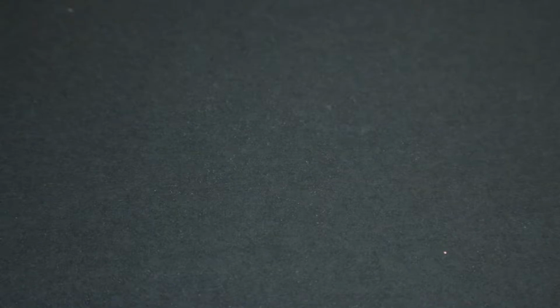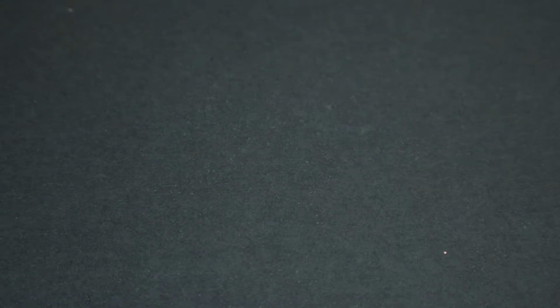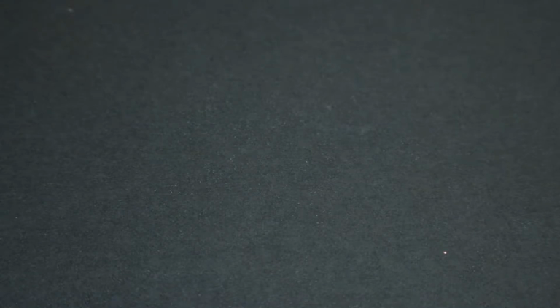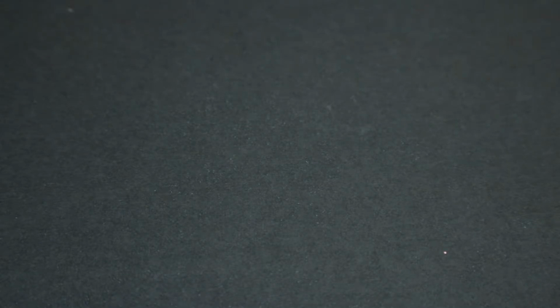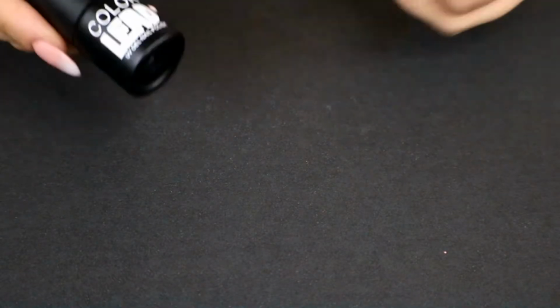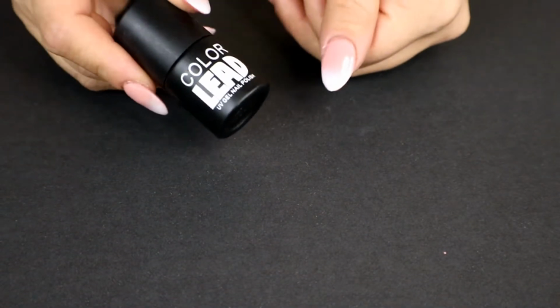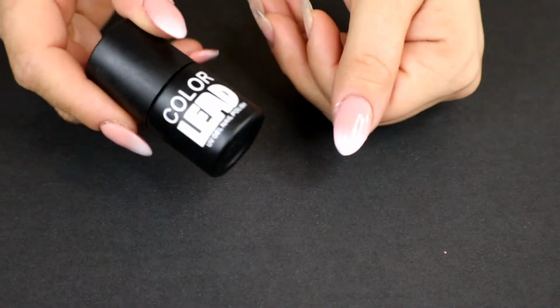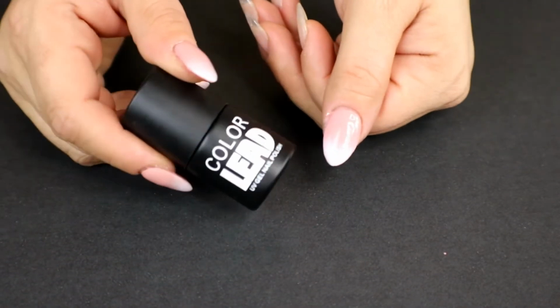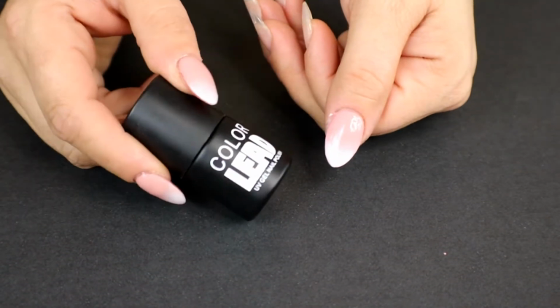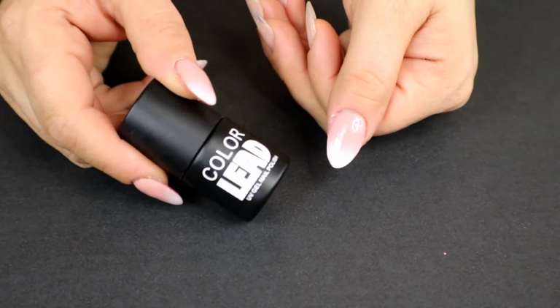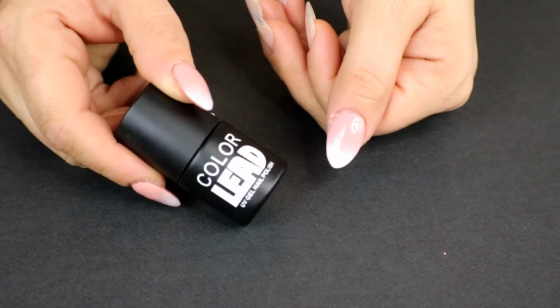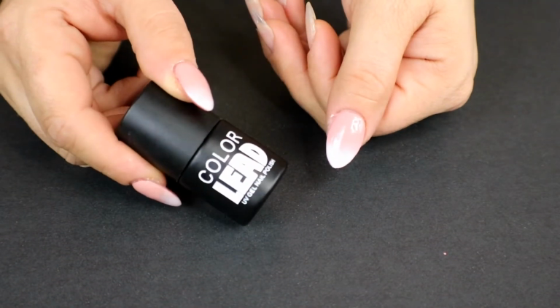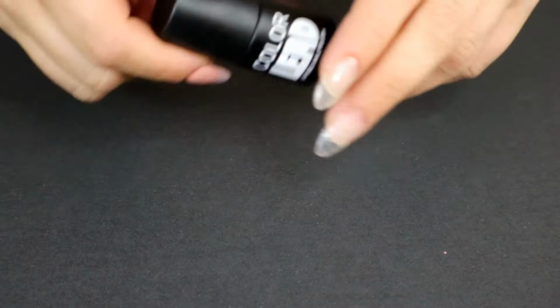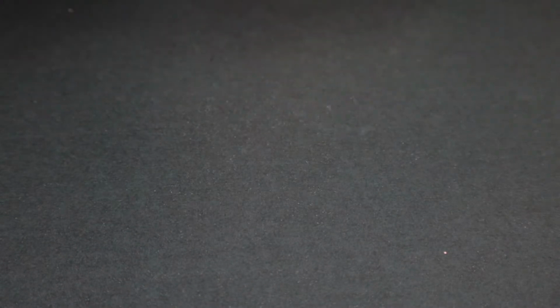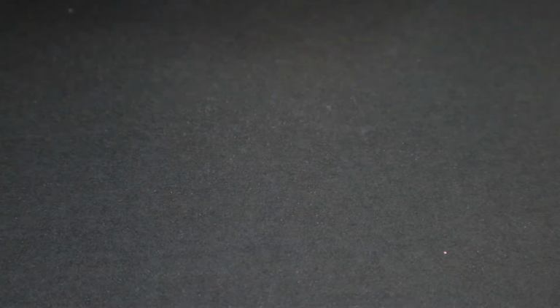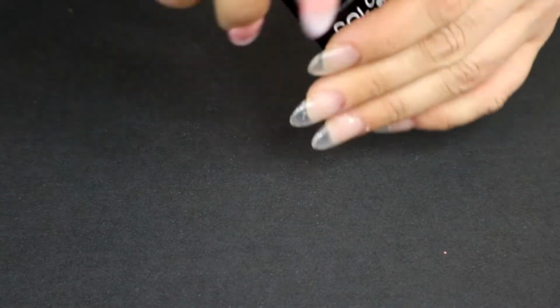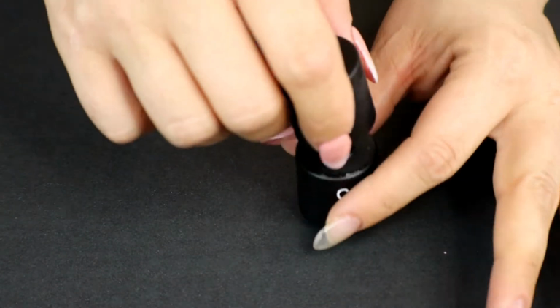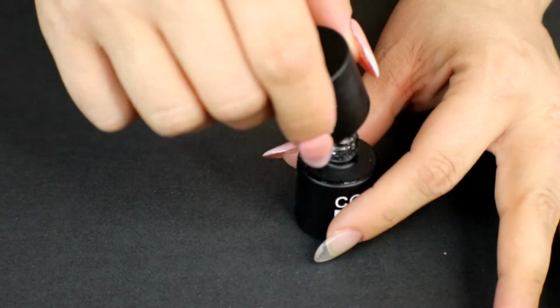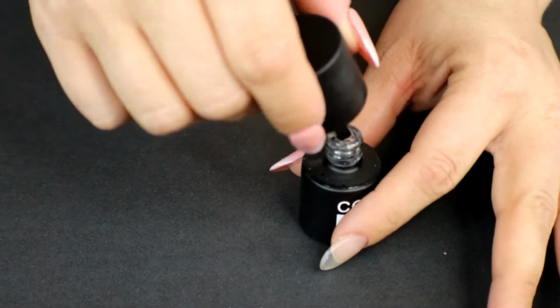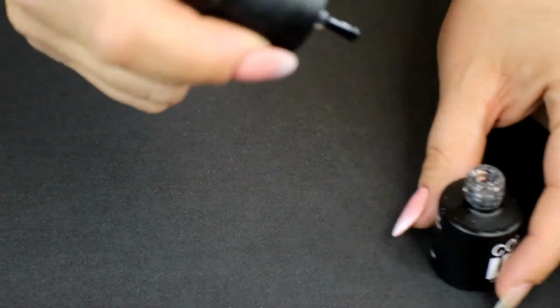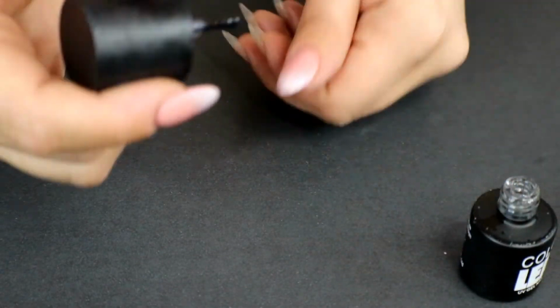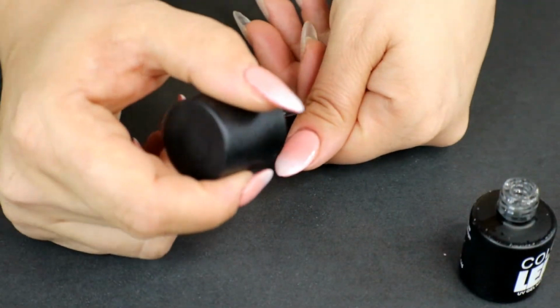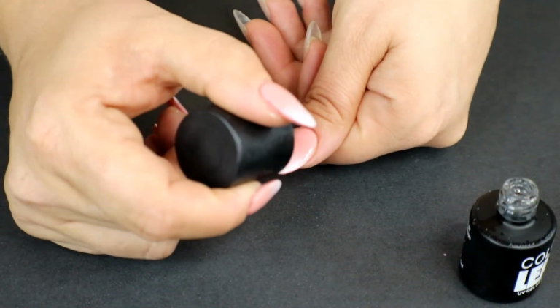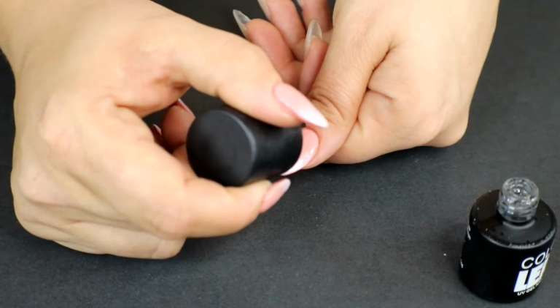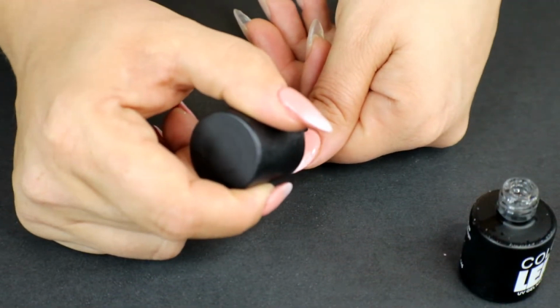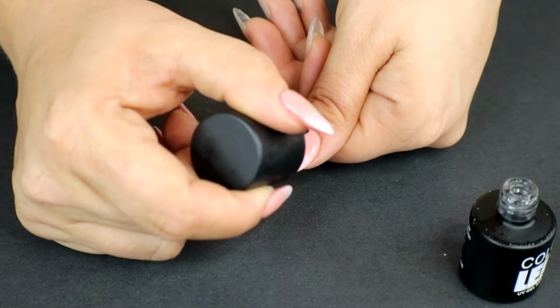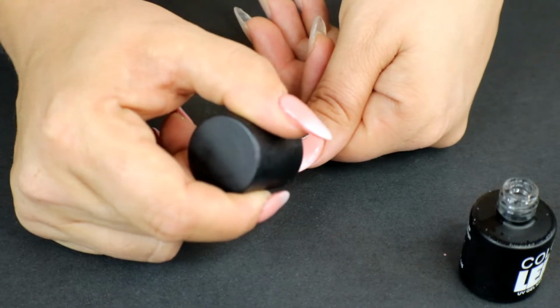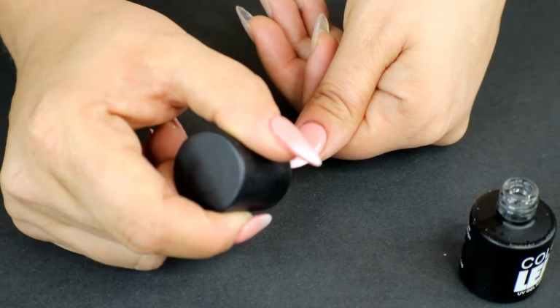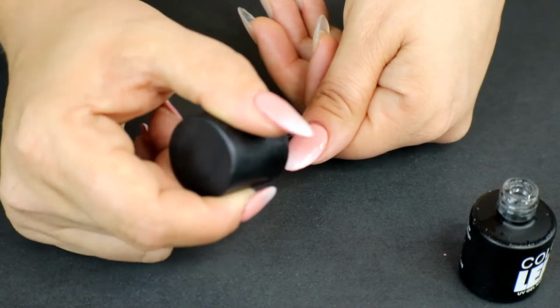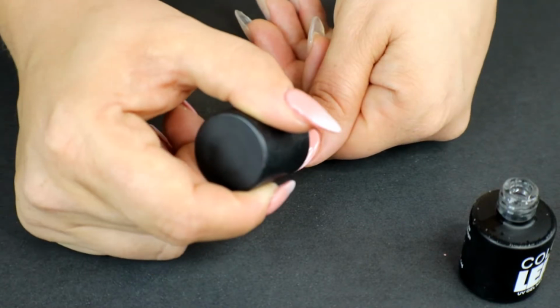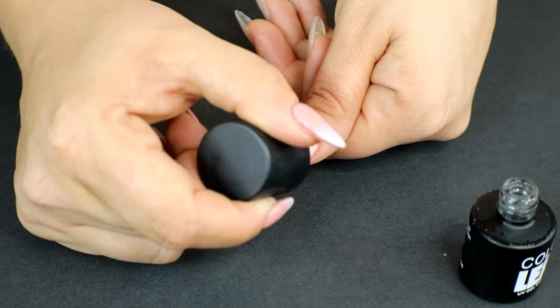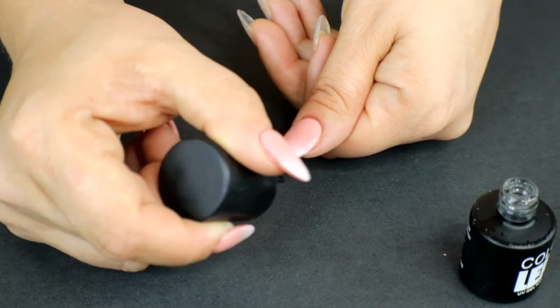Now I'm going to go ahead and apply a topcoat — this is the no-wipe topcoat from Color LED. After I apply this I'm going to pop it right back into the lamp for 60 seconds.